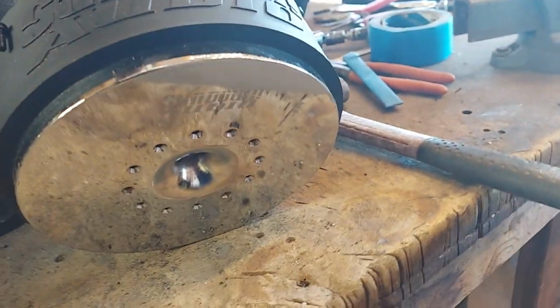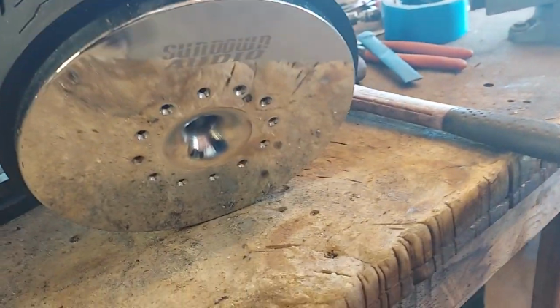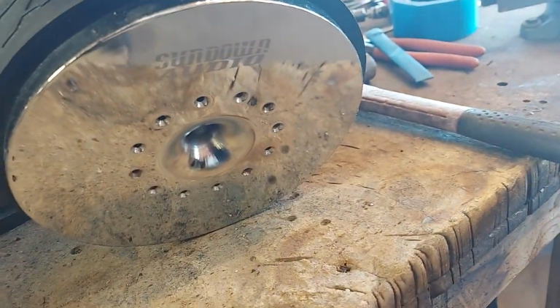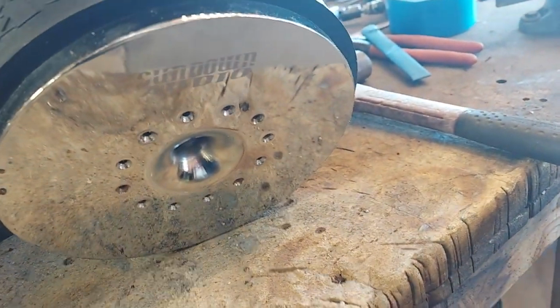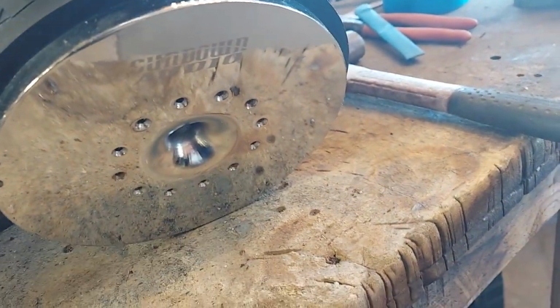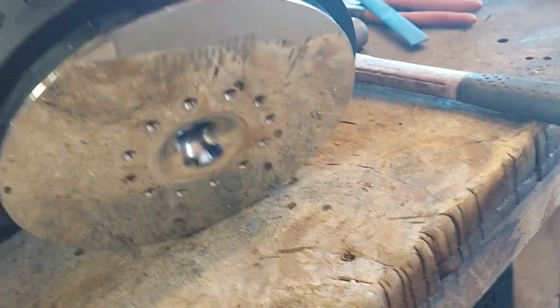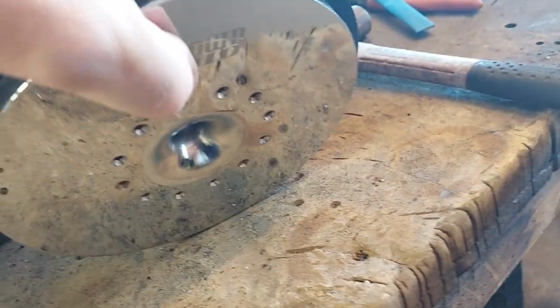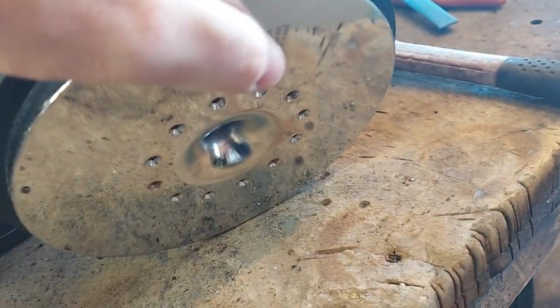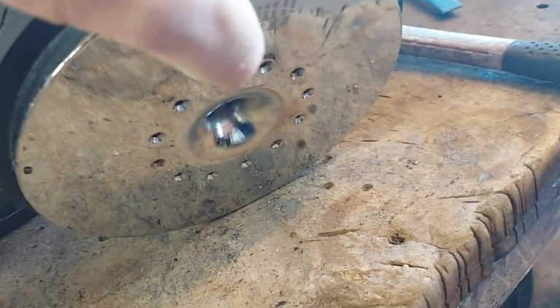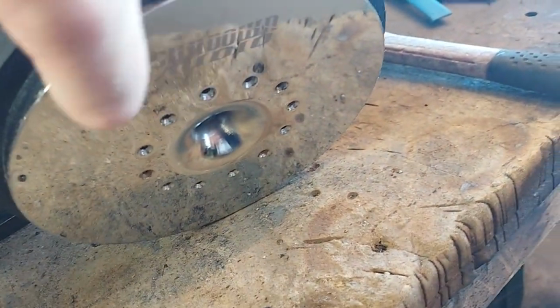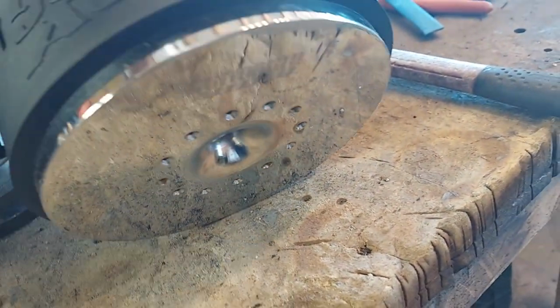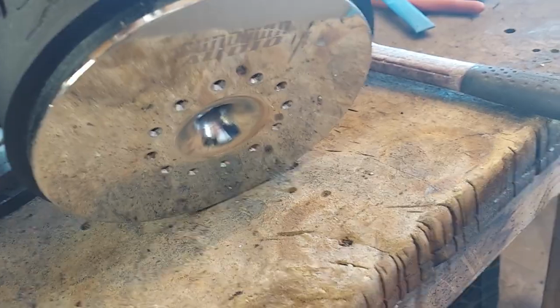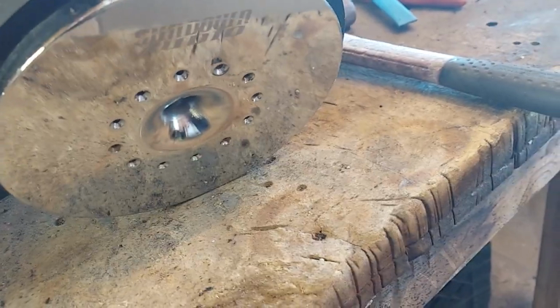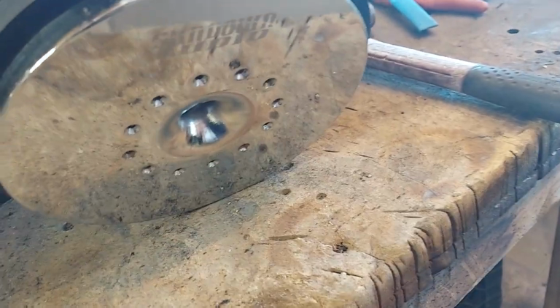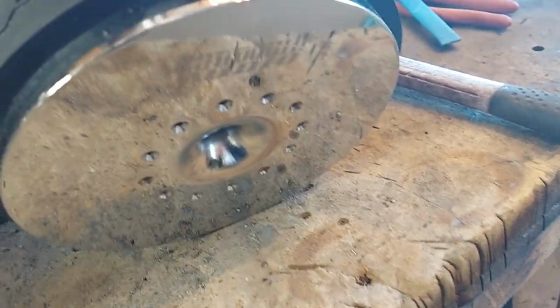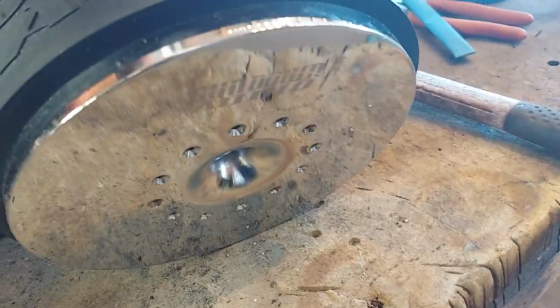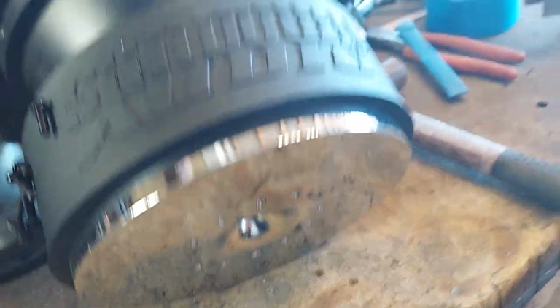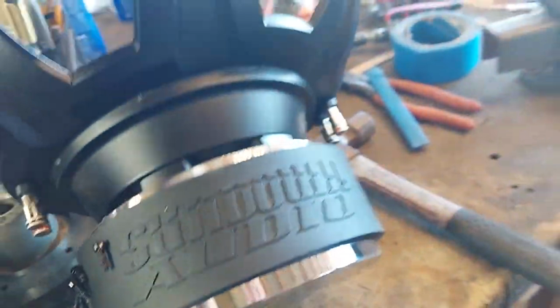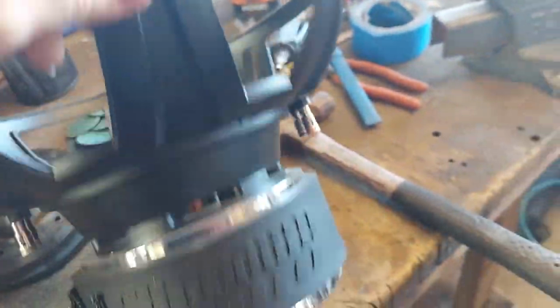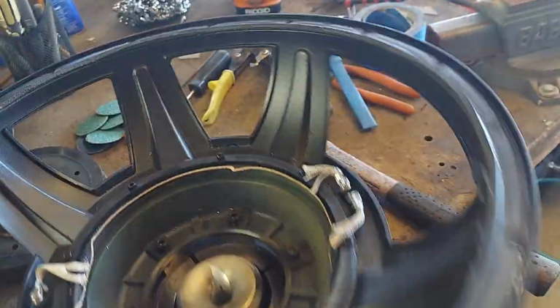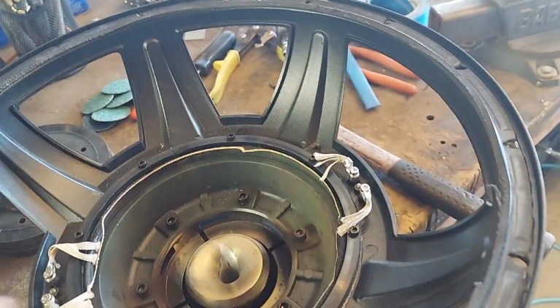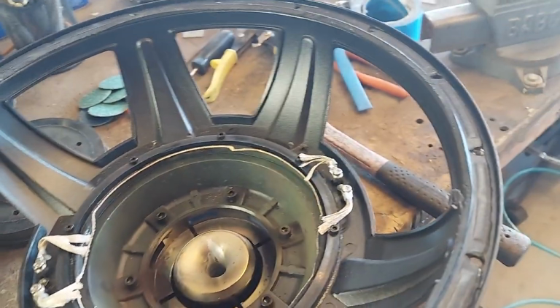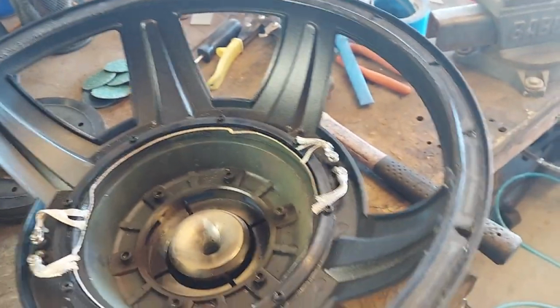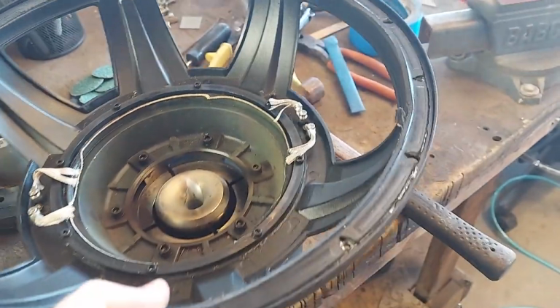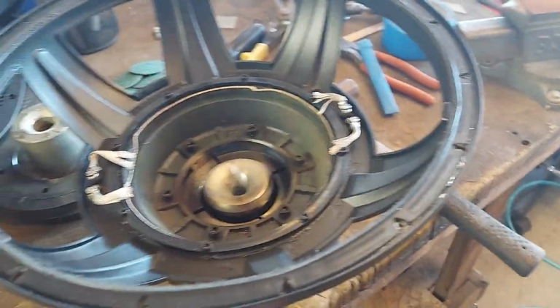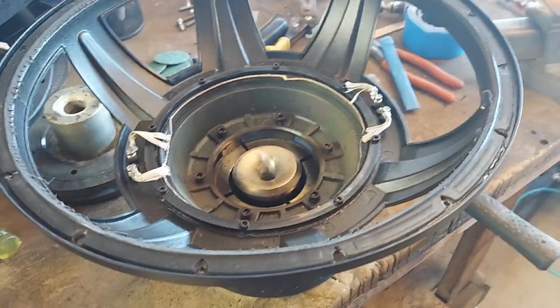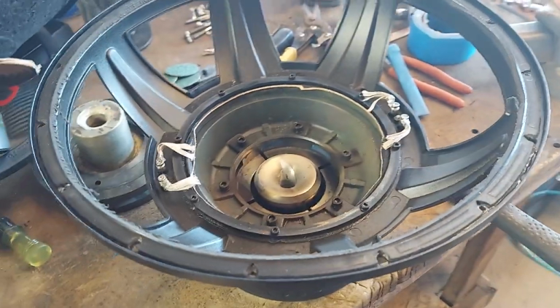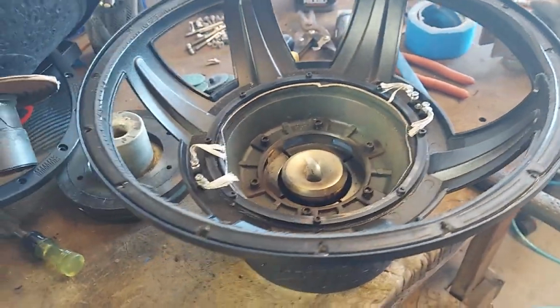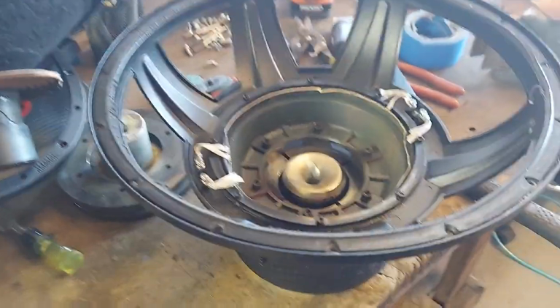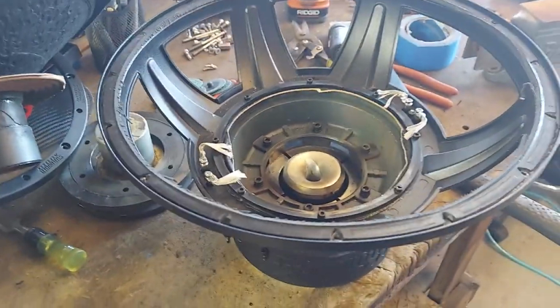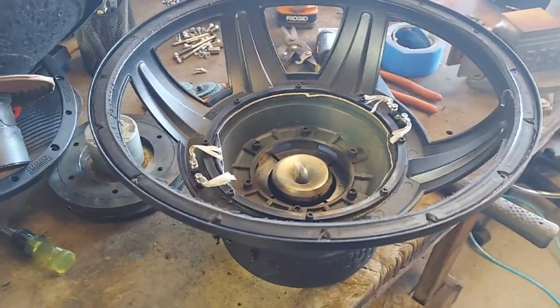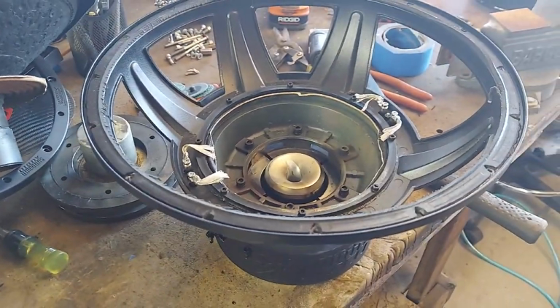Did they badge the back? Yep — looks like a laser. Good butthole. Other than that, it's not a bad subwoofer. It's just that you can't recone it.